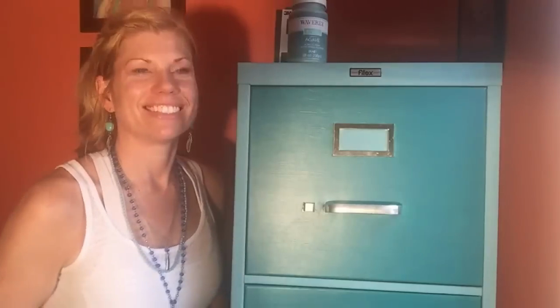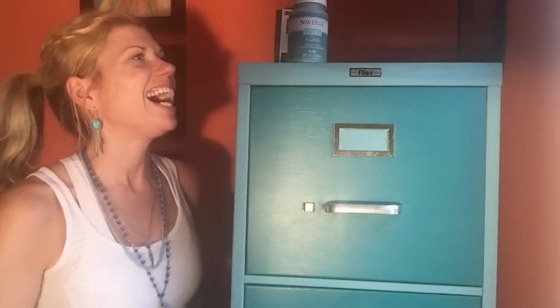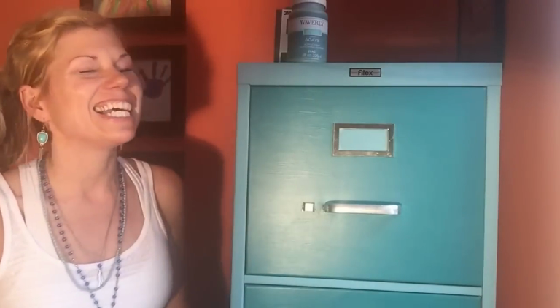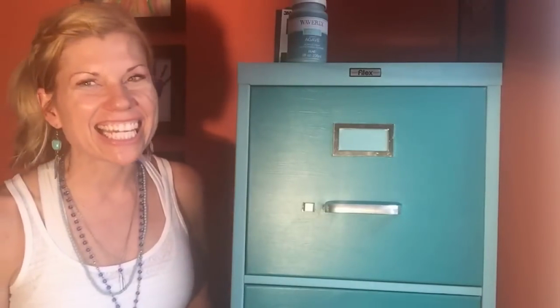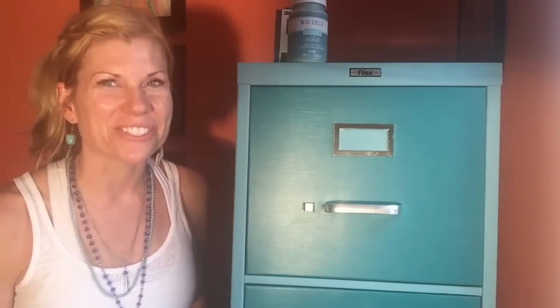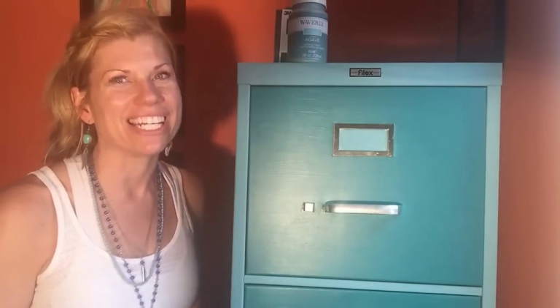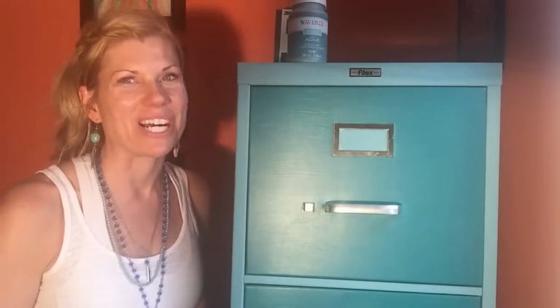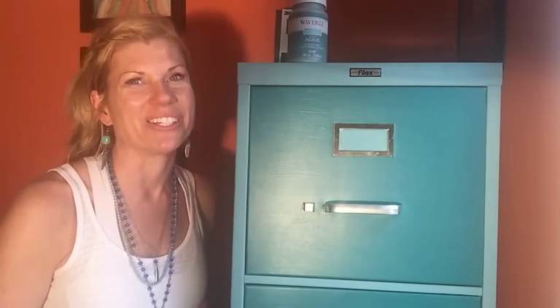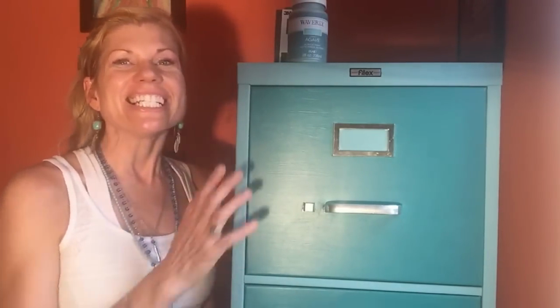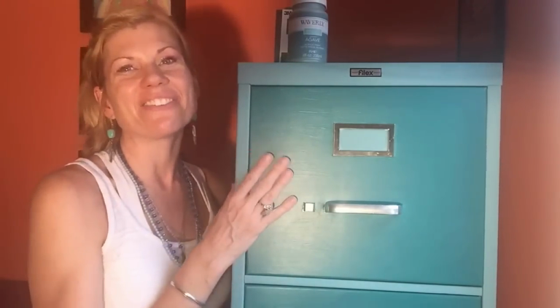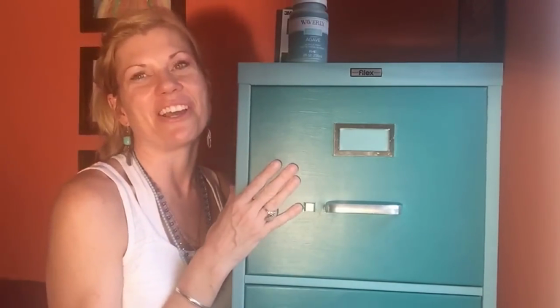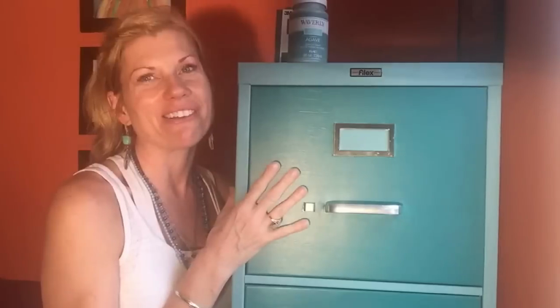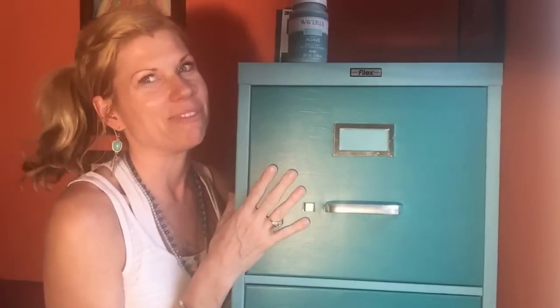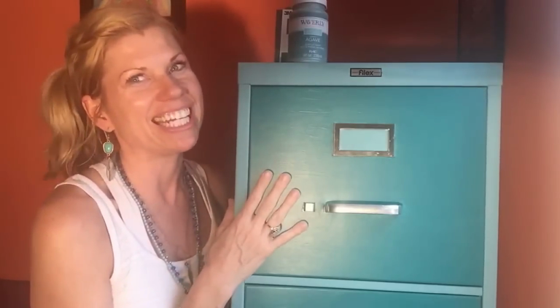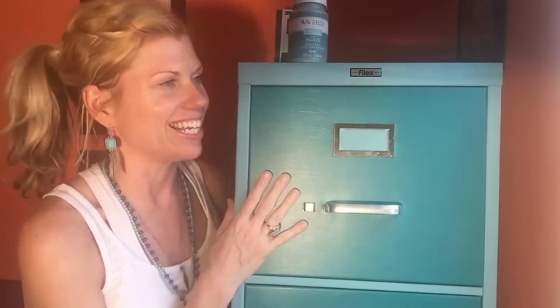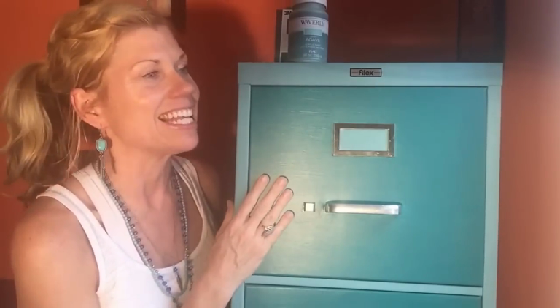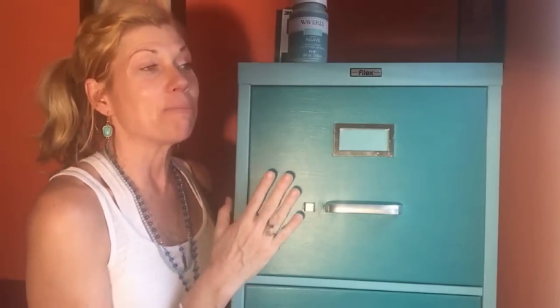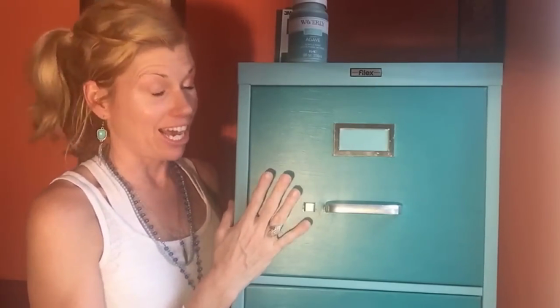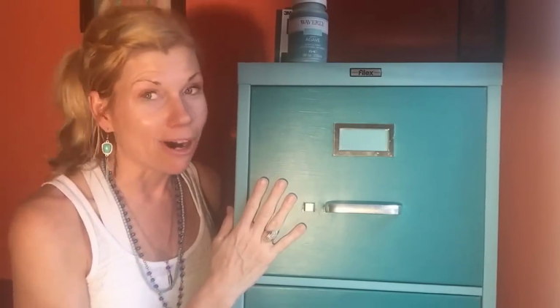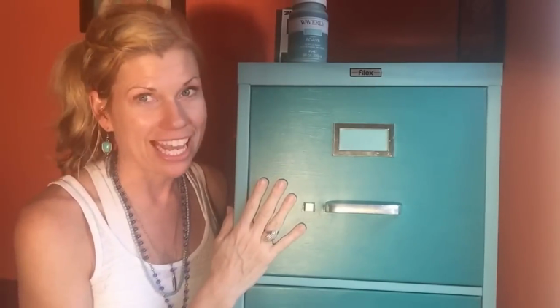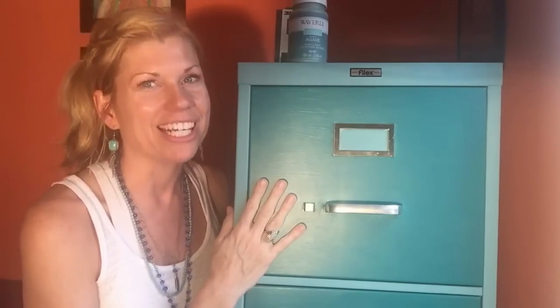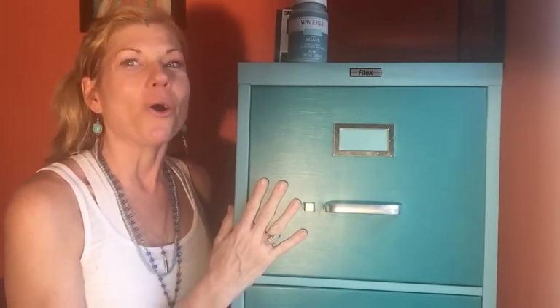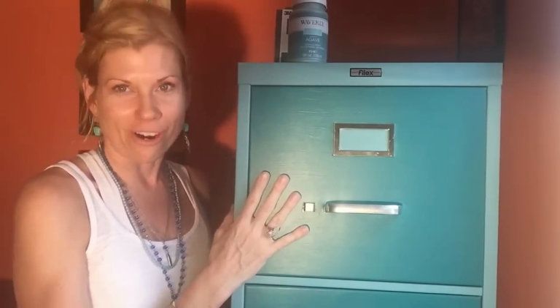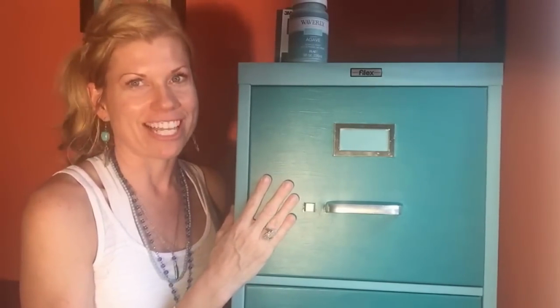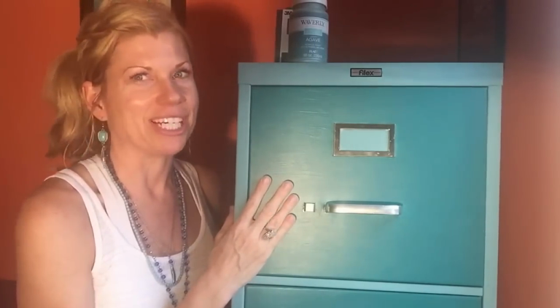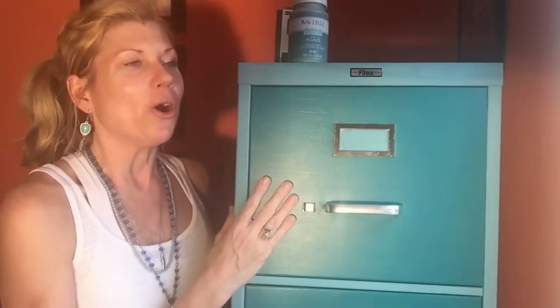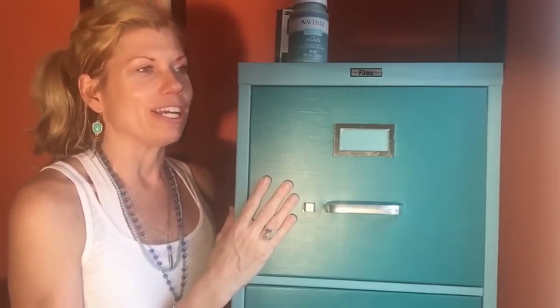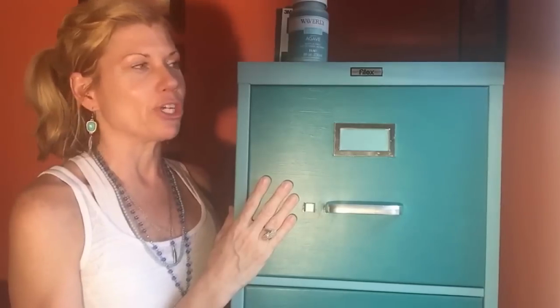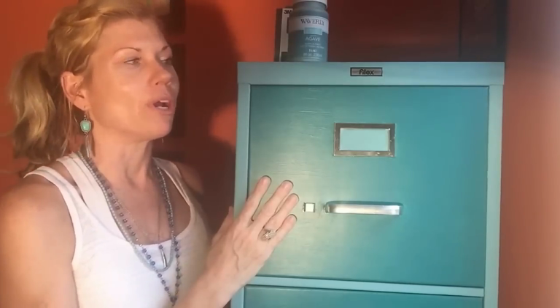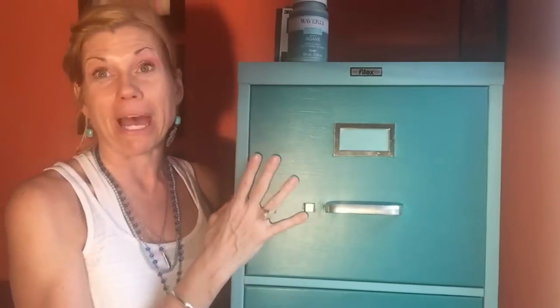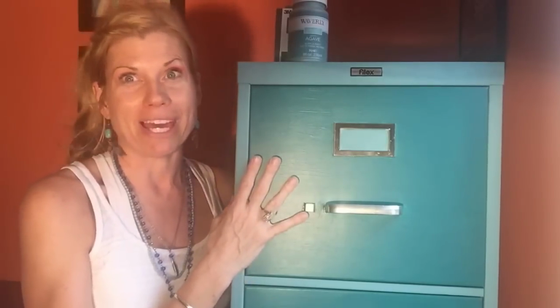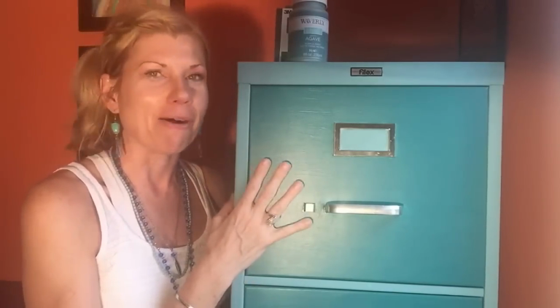Hi, thank you for tuning into my channel. Today I'm going to show you how simple and easy it is to paint a home office cabinet — or any office cabinet — or if you just wanted to paint metal, I would do it the same way.